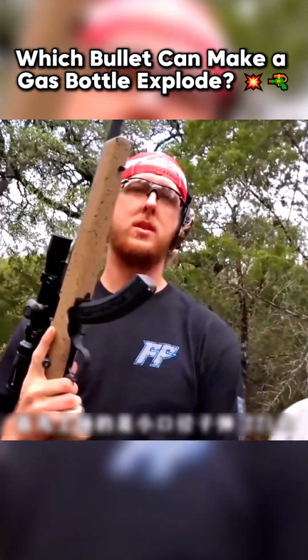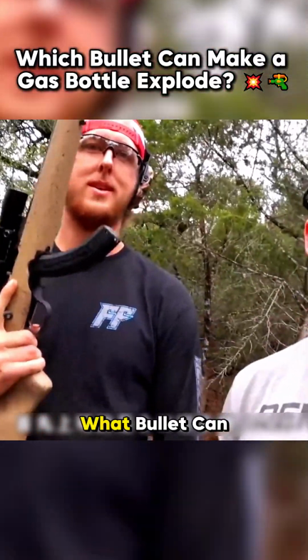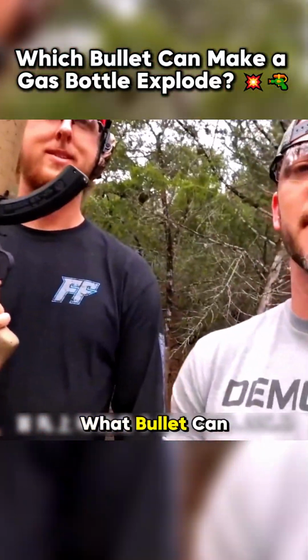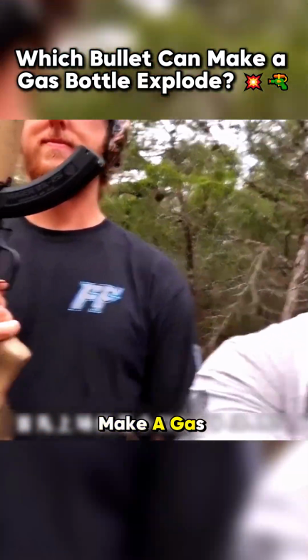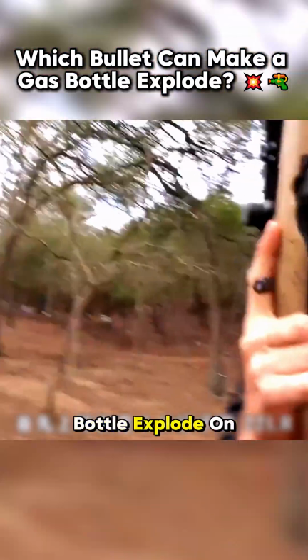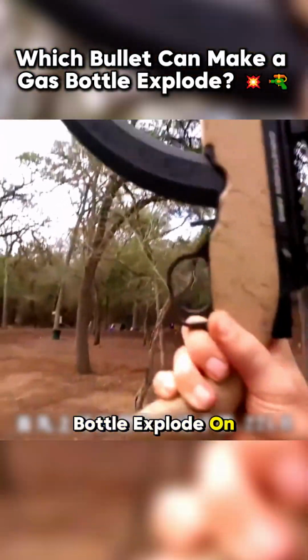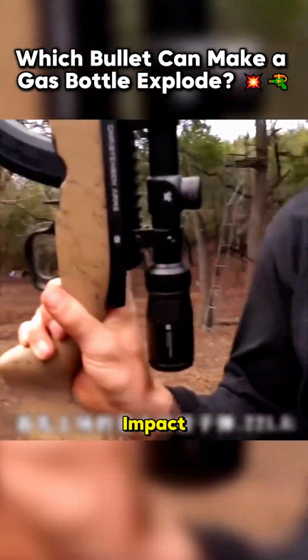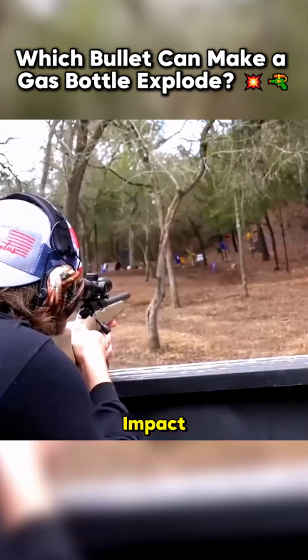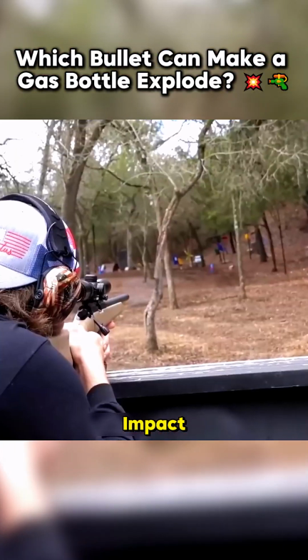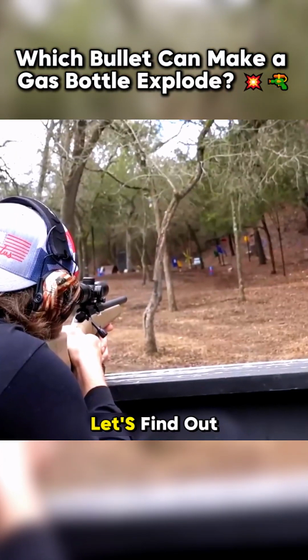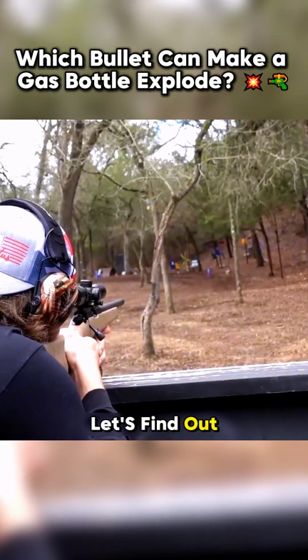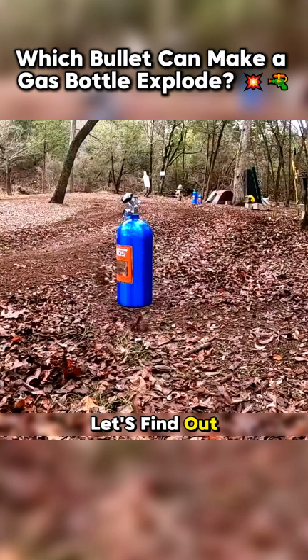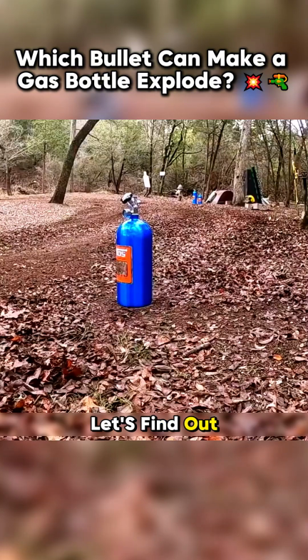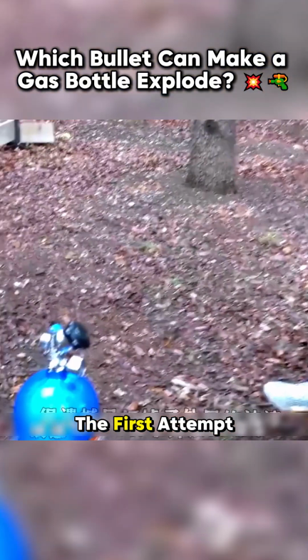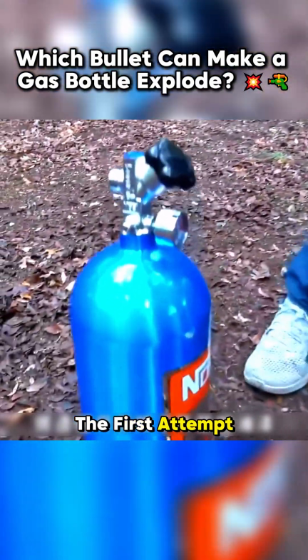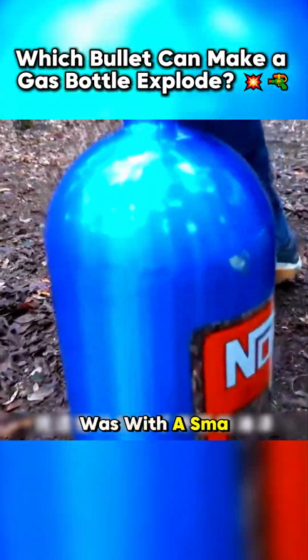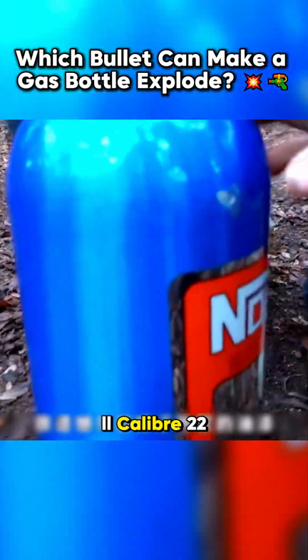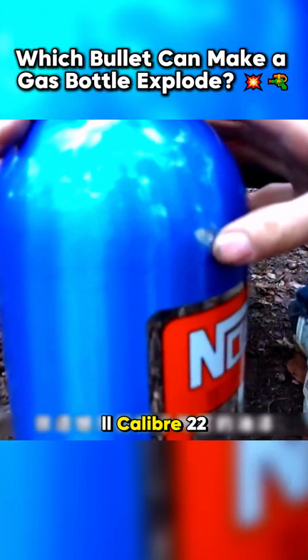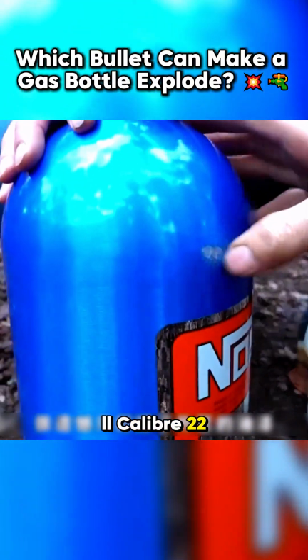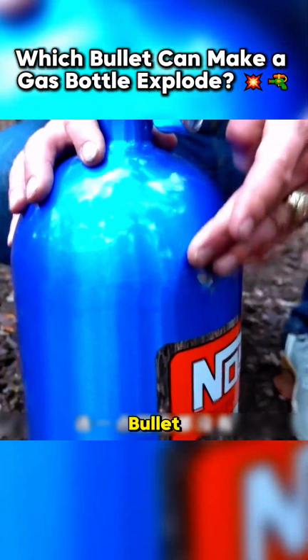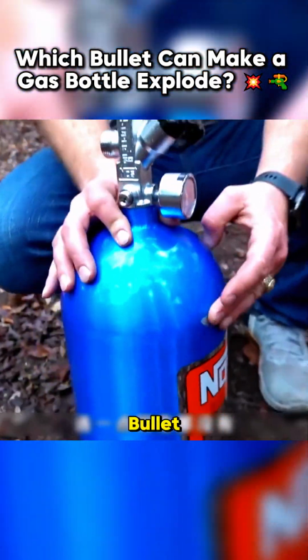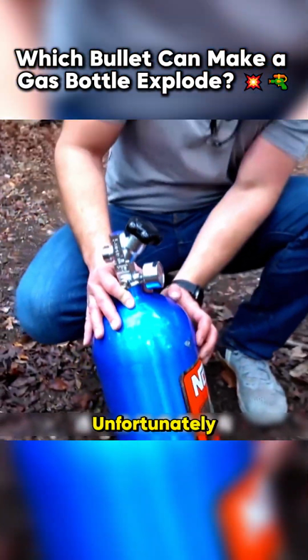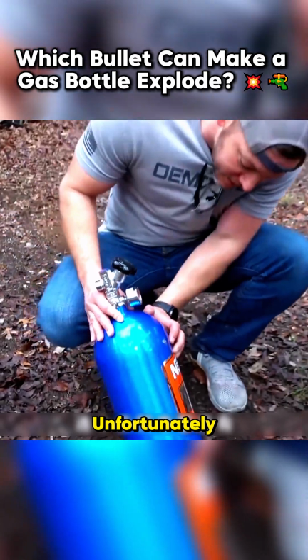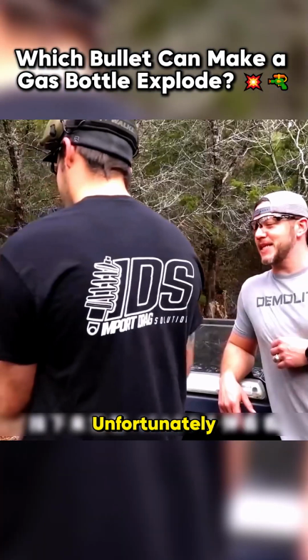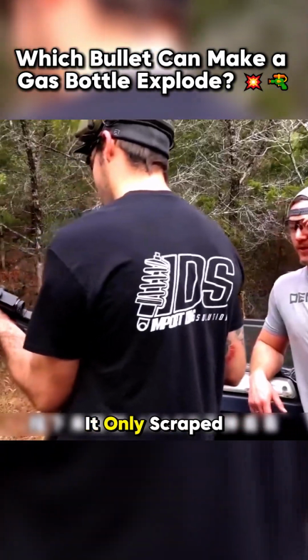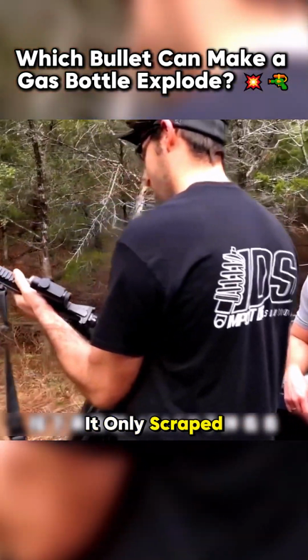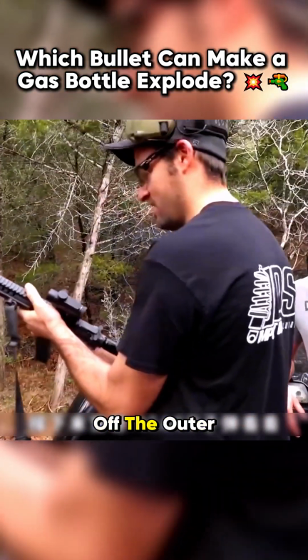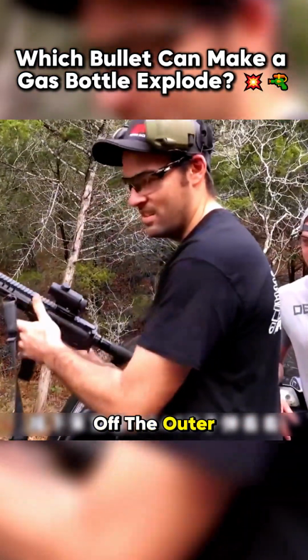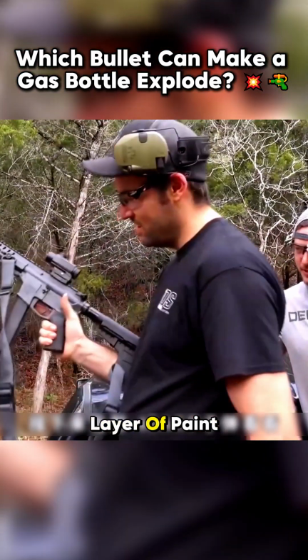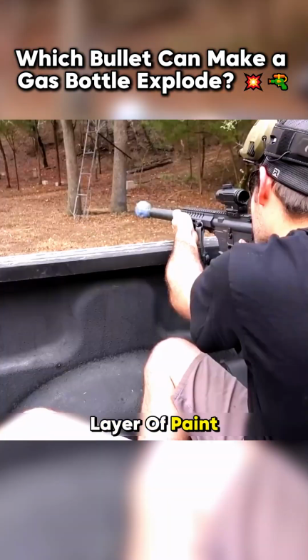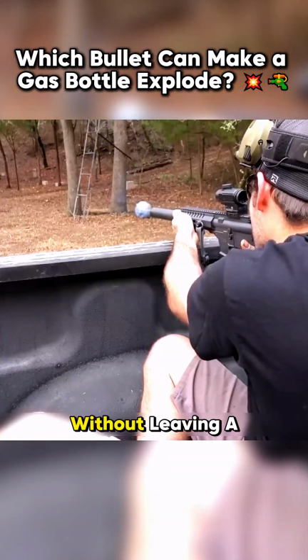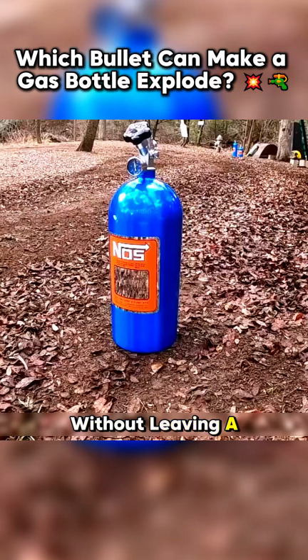What bullet can make a gas bottle explode on impact? Let's find out. The first attempt was with a small caliber .22 bullet. Unfortunately, it only scraped off the outer layer of paint without leaving a dent.